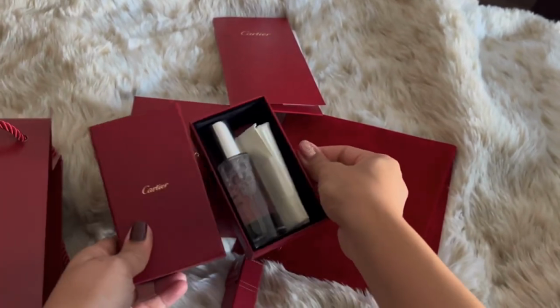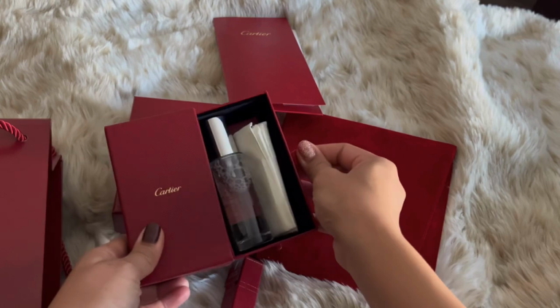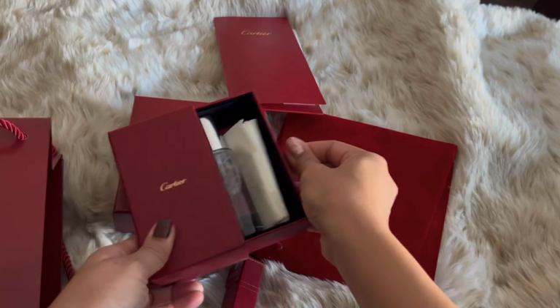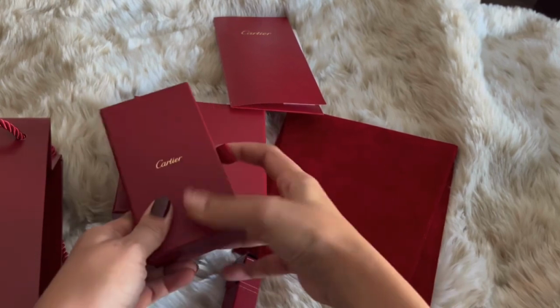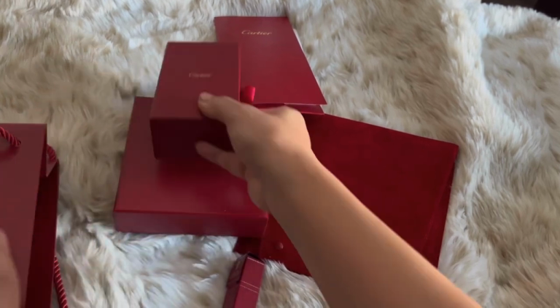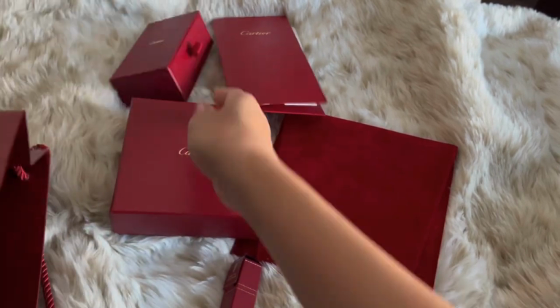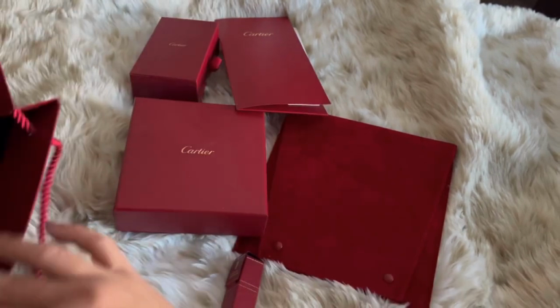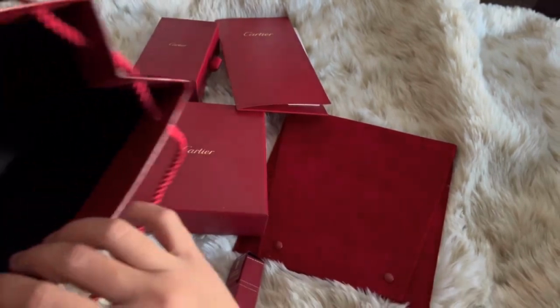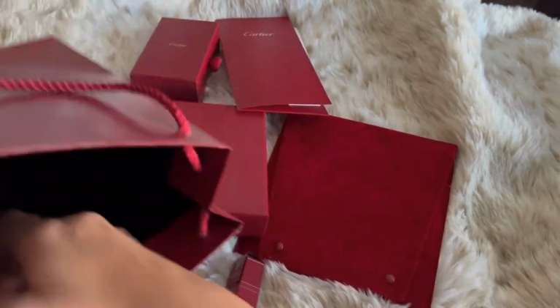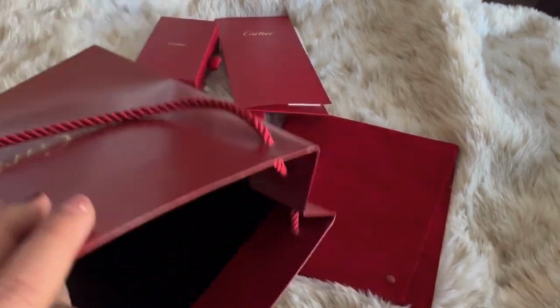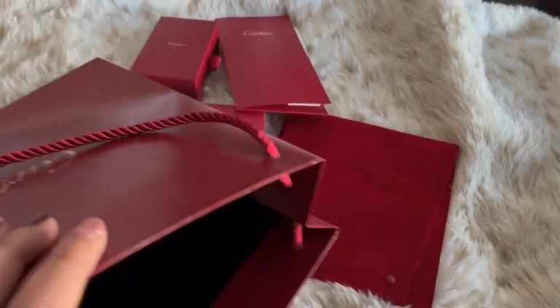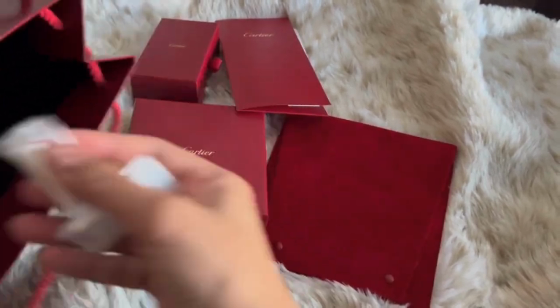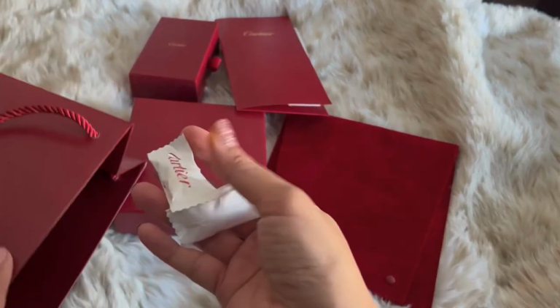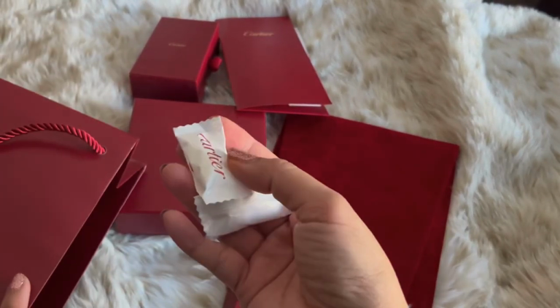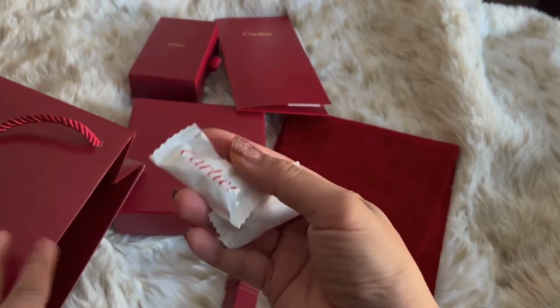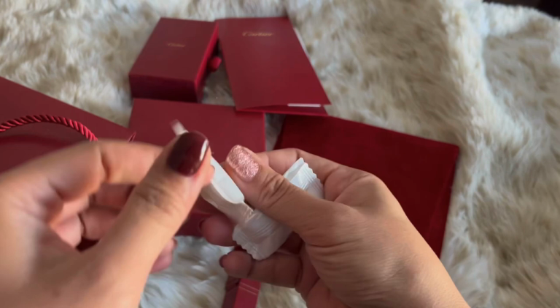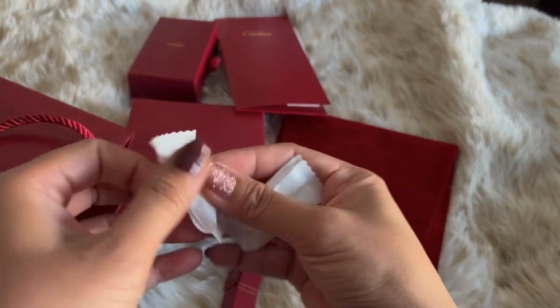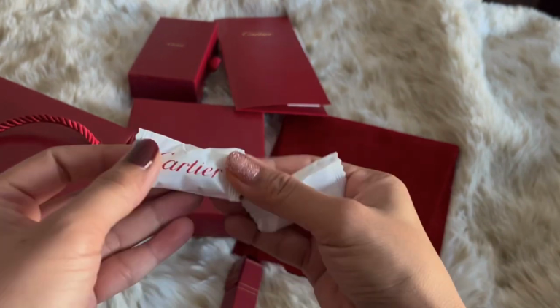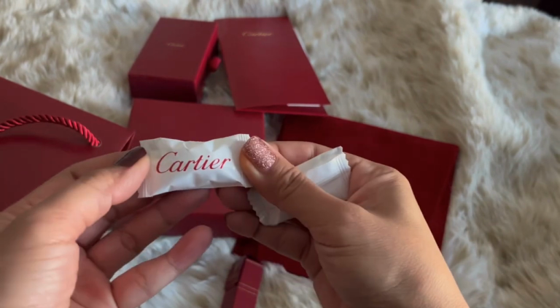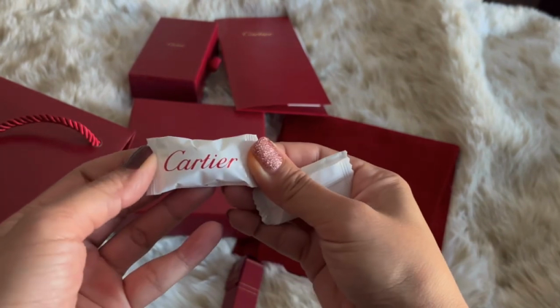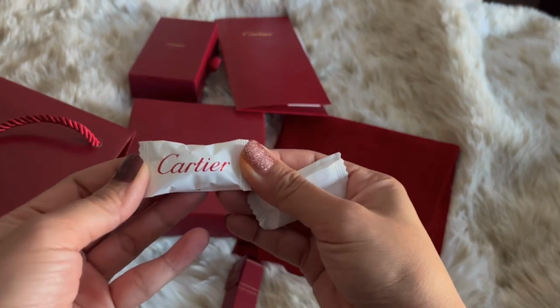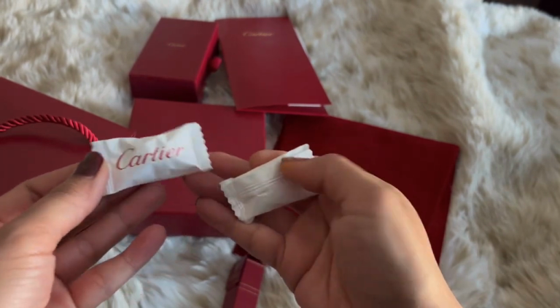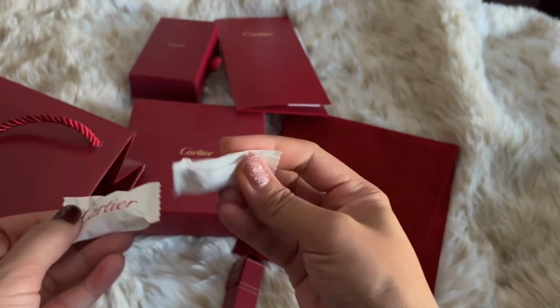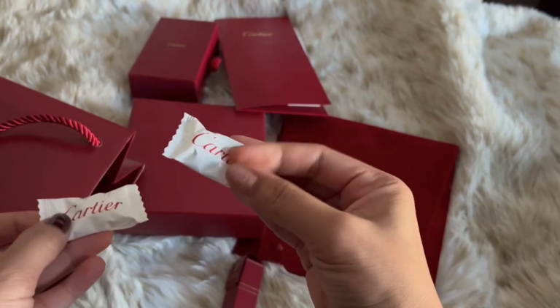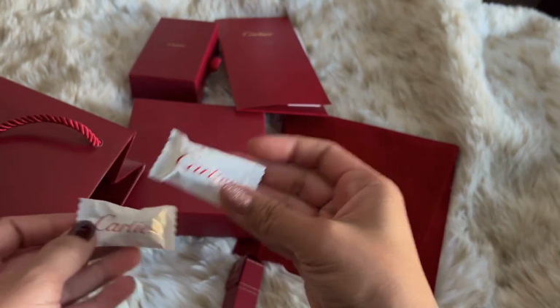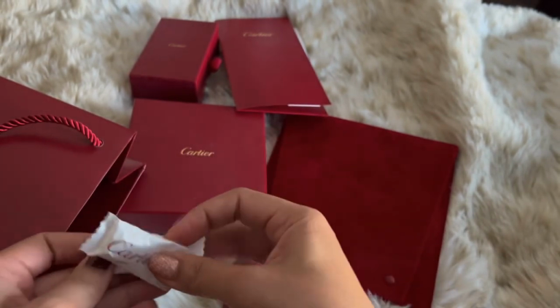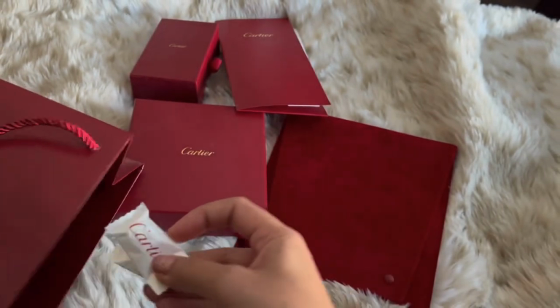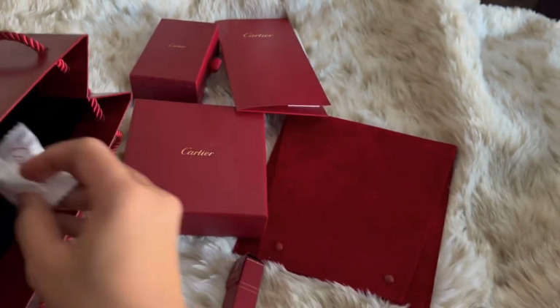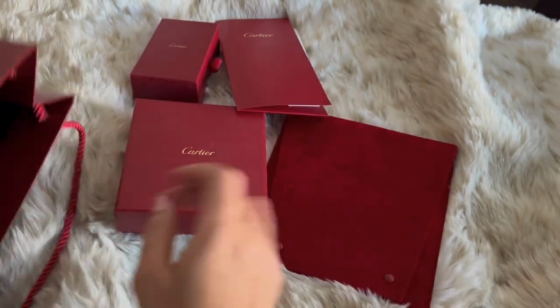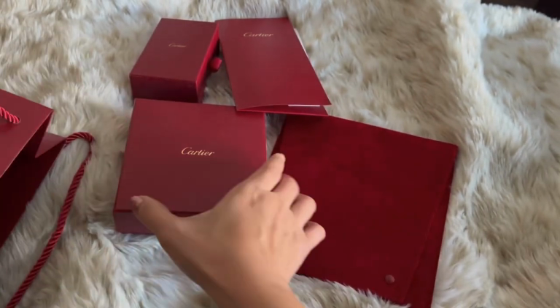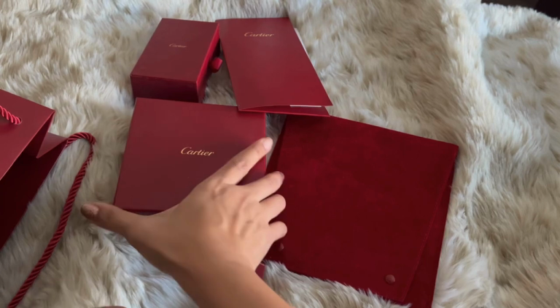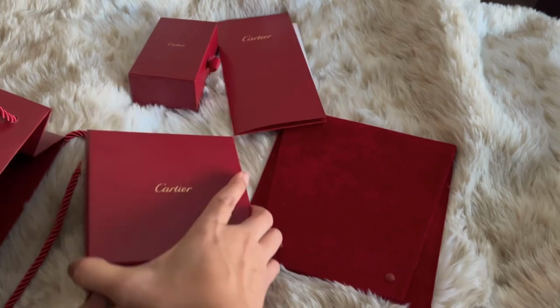I originally wanted a simple lagoon necklace, but they didn't have it at the time I was there. My SA showed me the pink, or some say rose gold, necklace with diamonds.